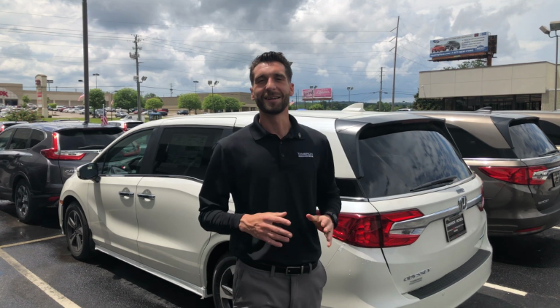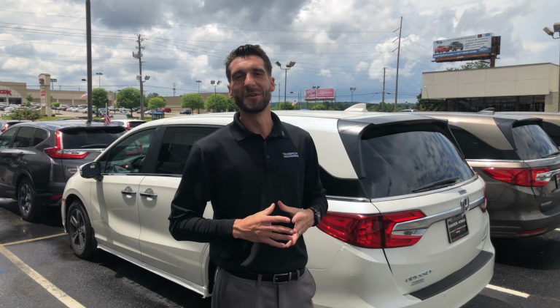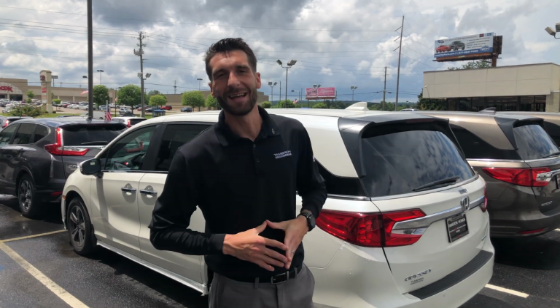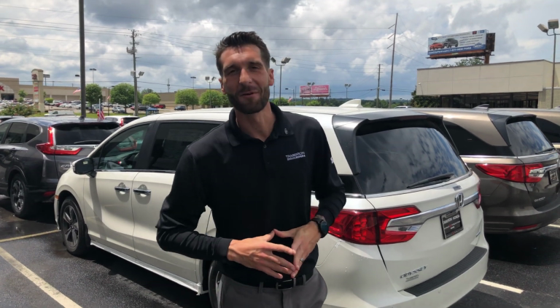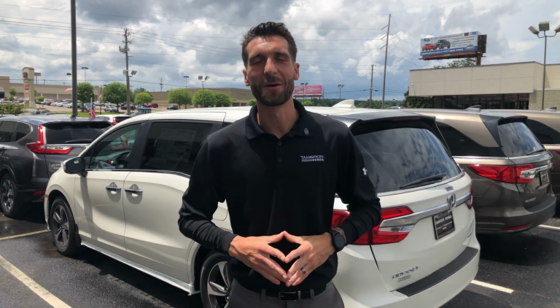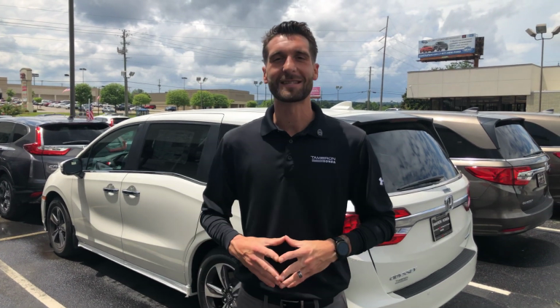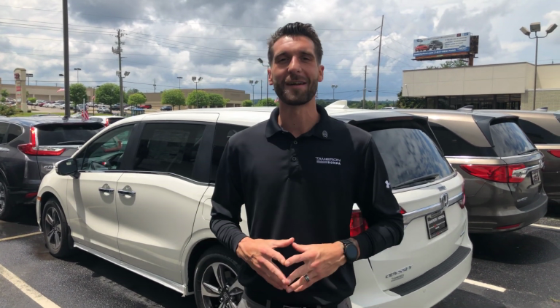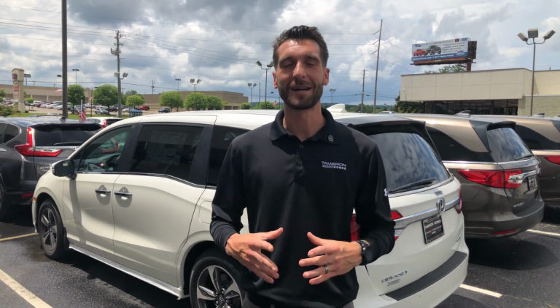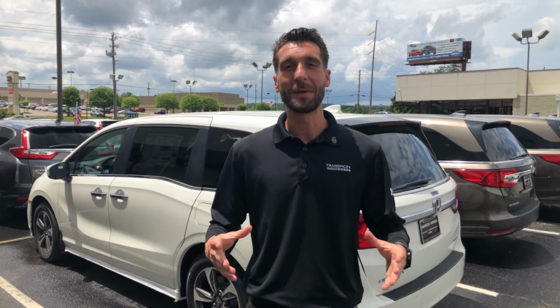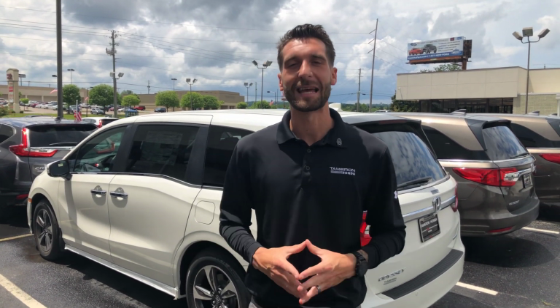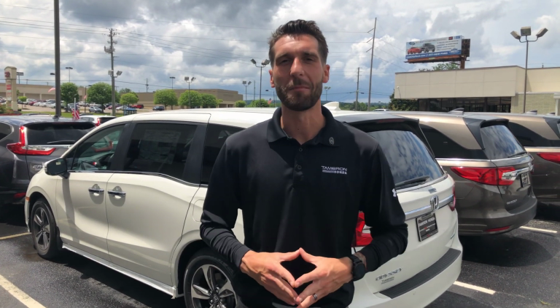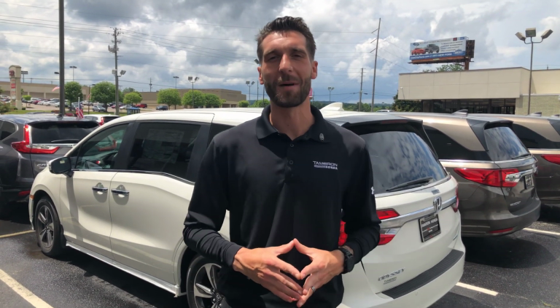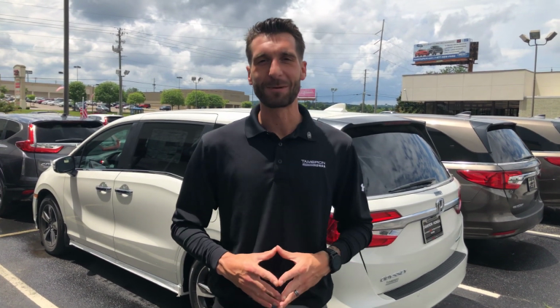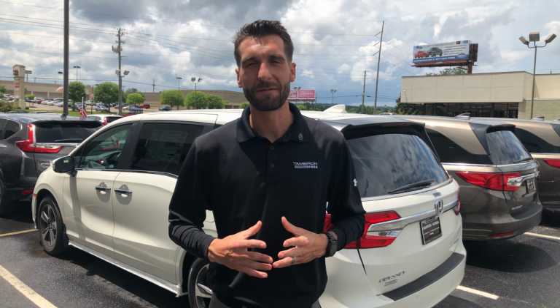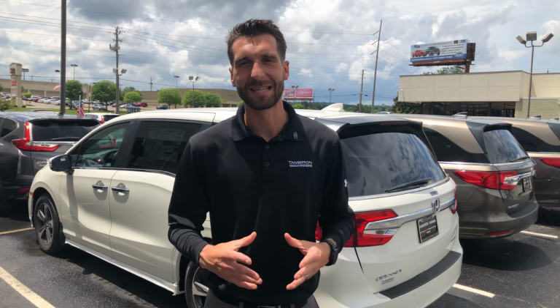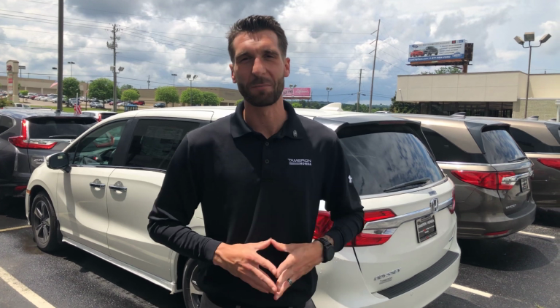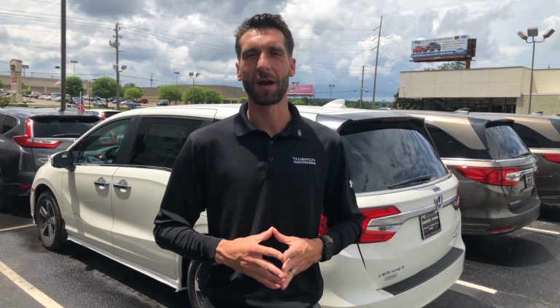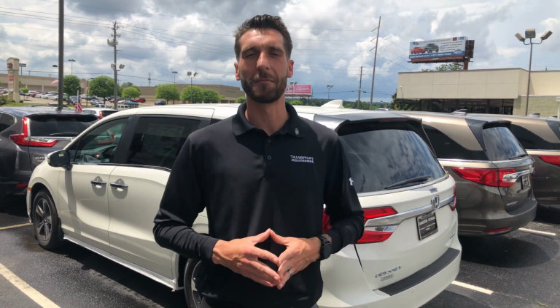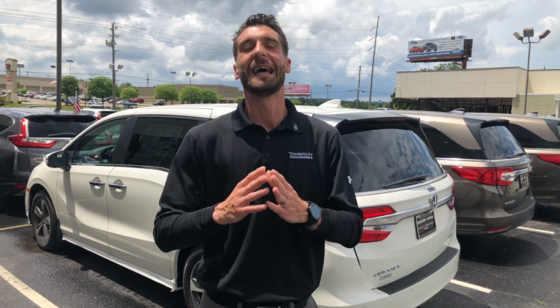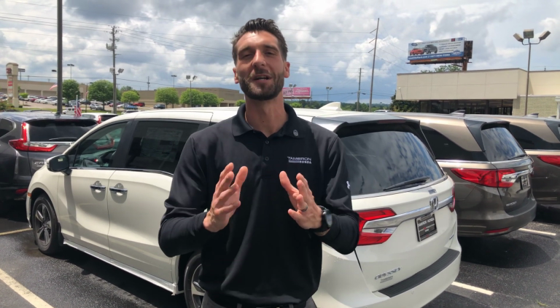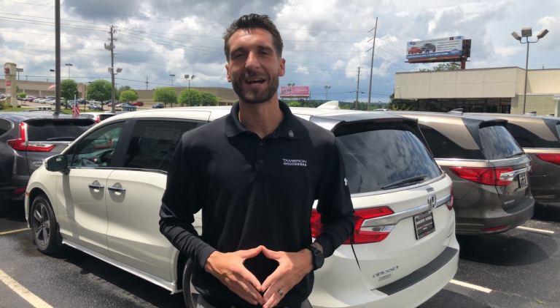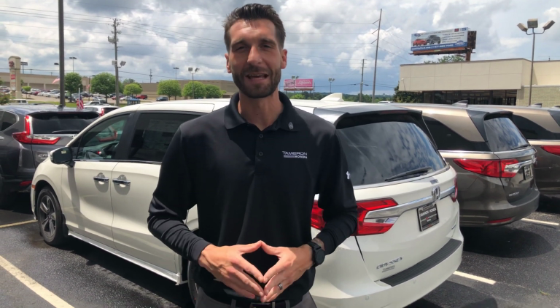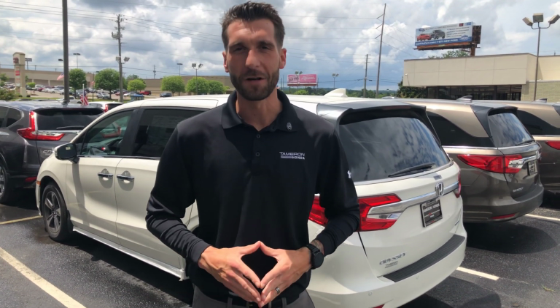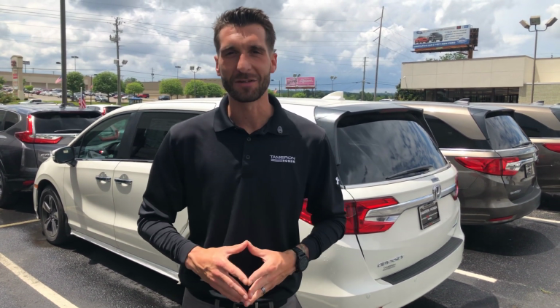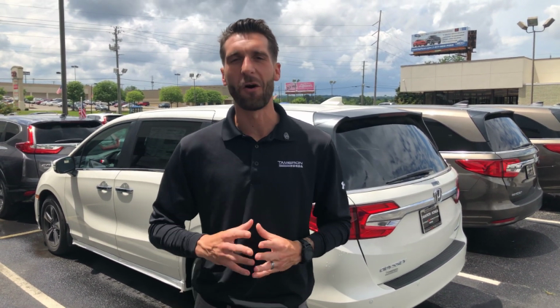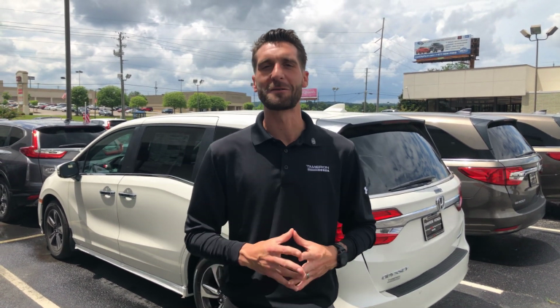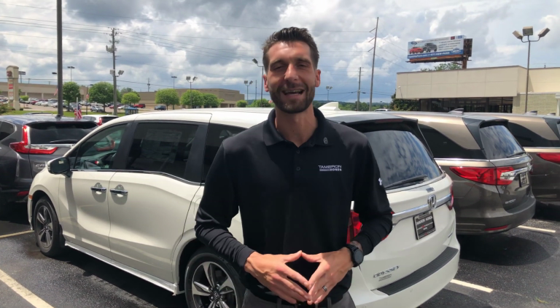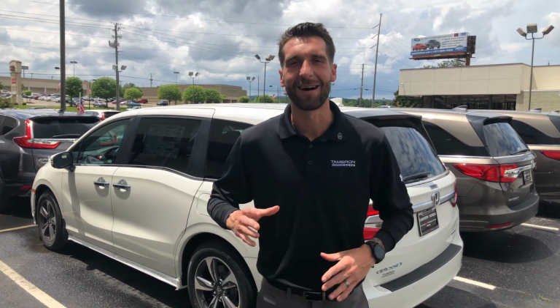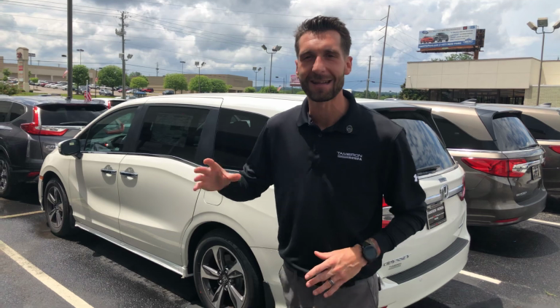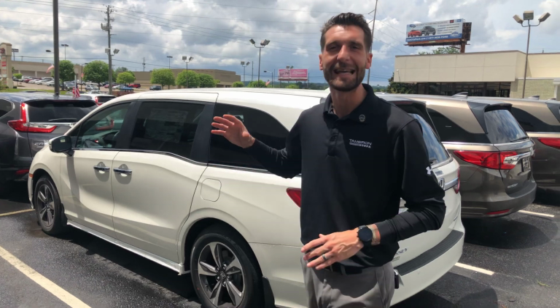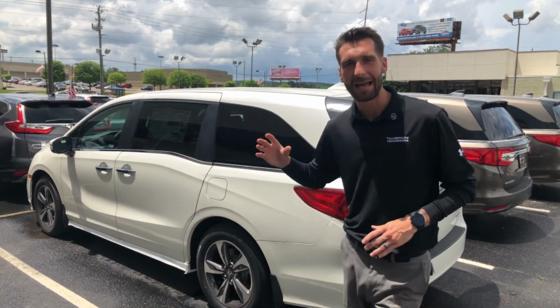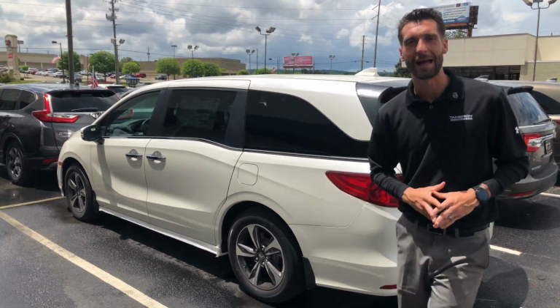Good afternoon, Ed. Kramer Hyde over here at Tamron Honda. I'm going to be your Sam's Club auto buying representative here at the dealership in Hoover, Alabama, and I wanted to reach out and thank you for your interest in the all-new 2019 Honda Odyssey EXL package.